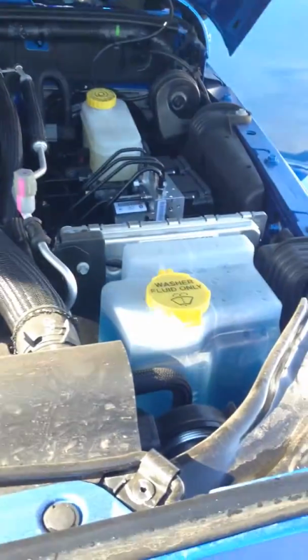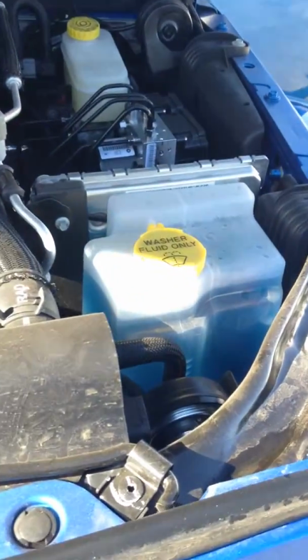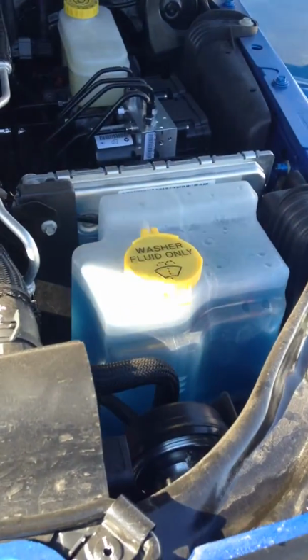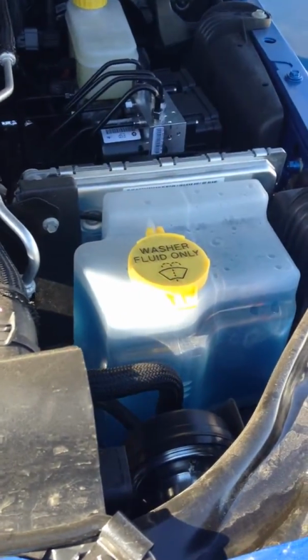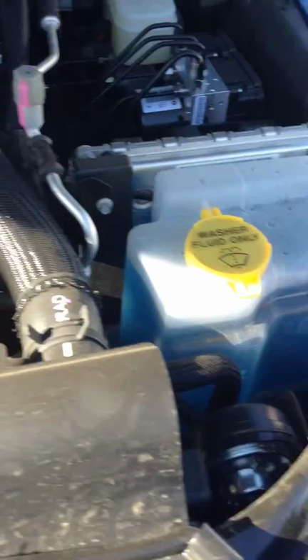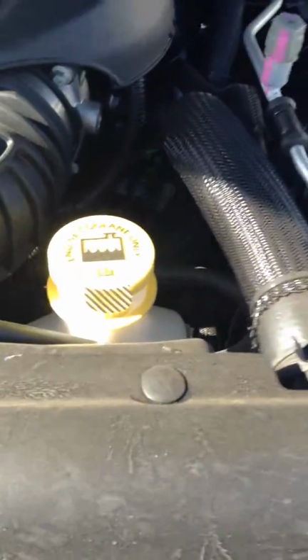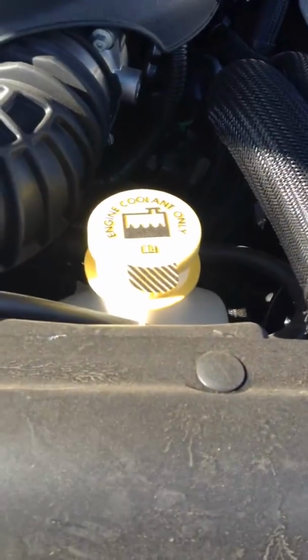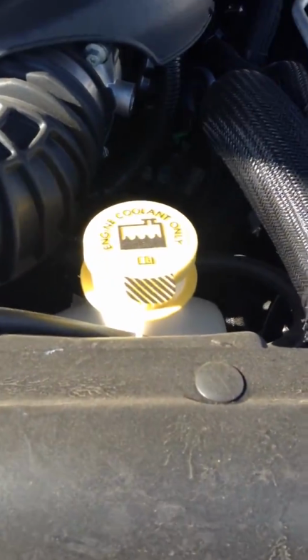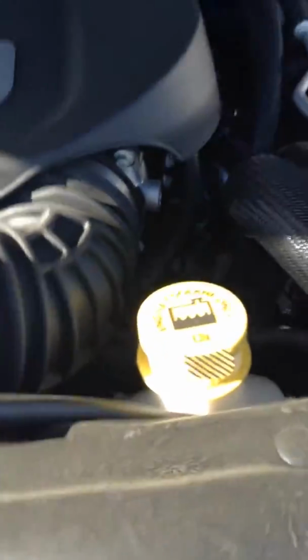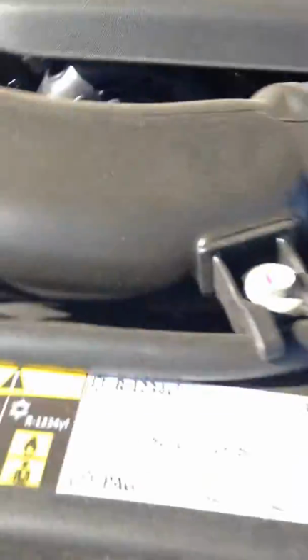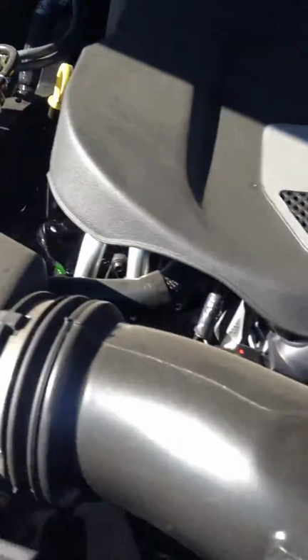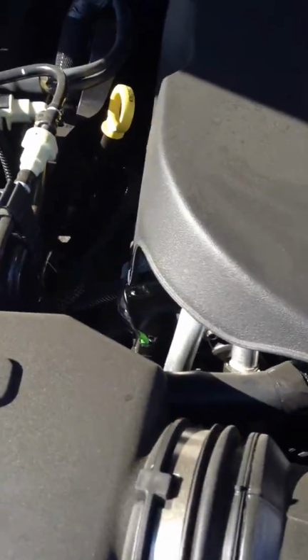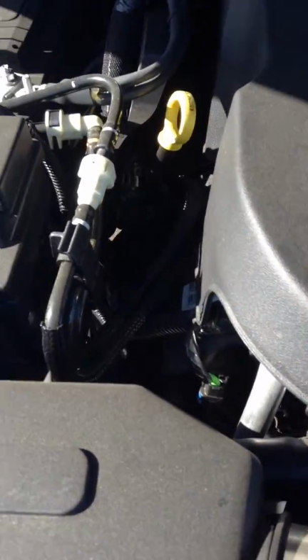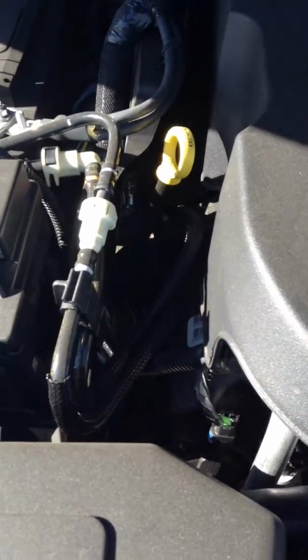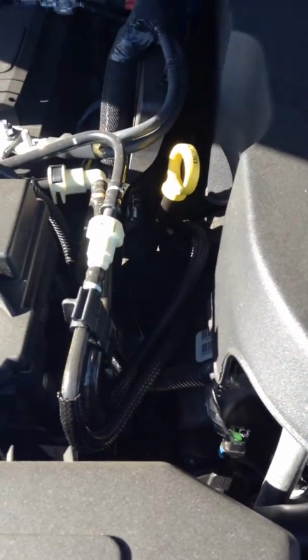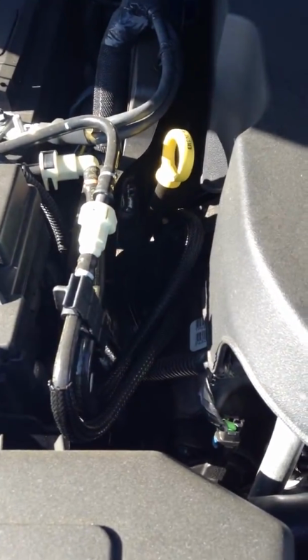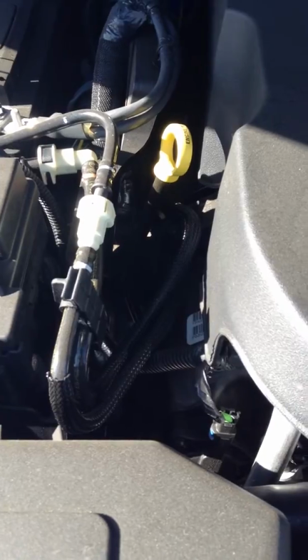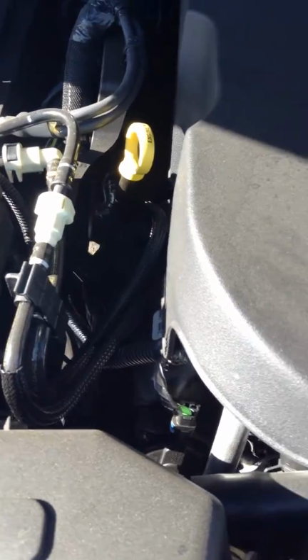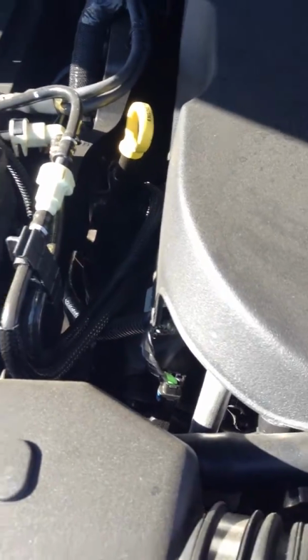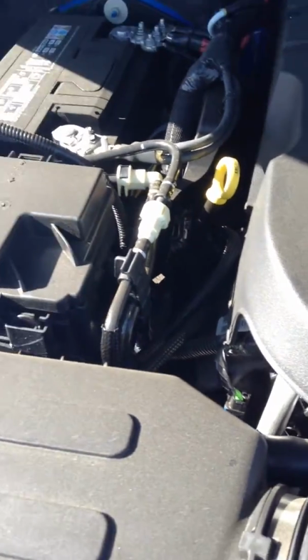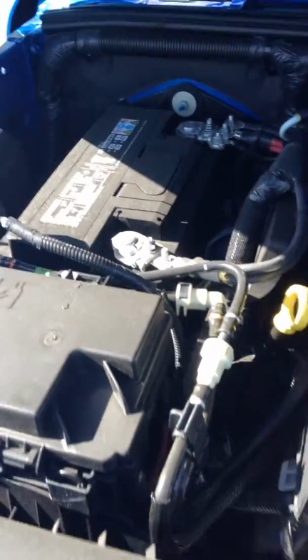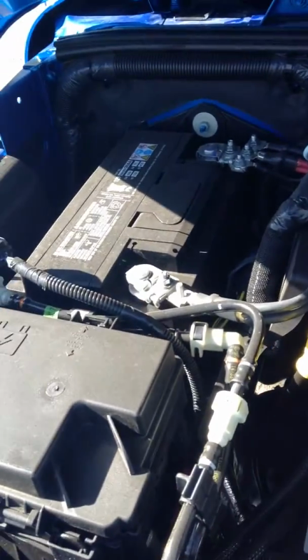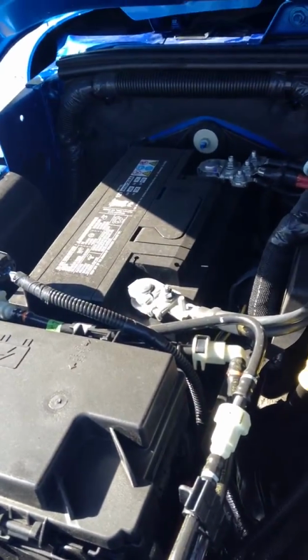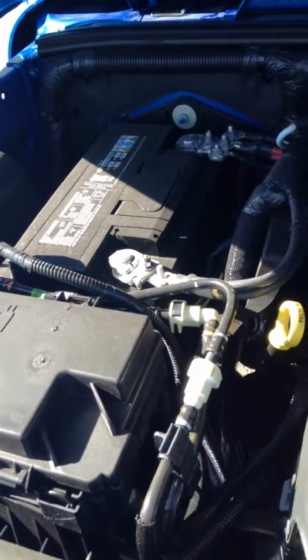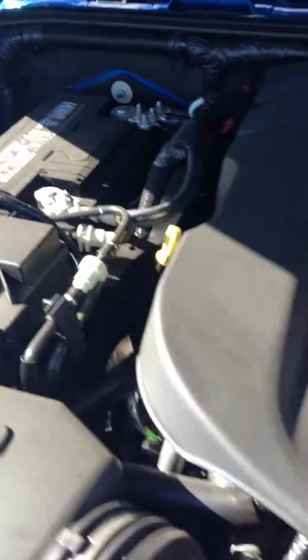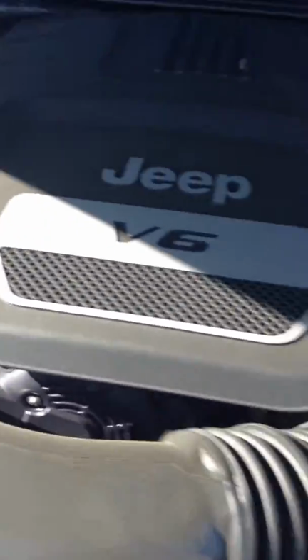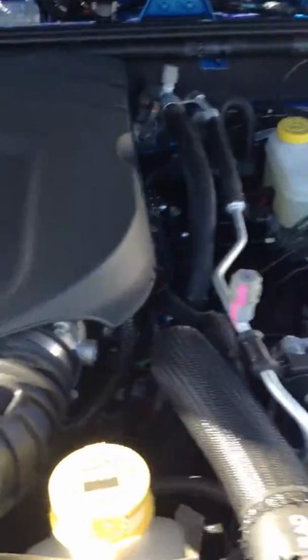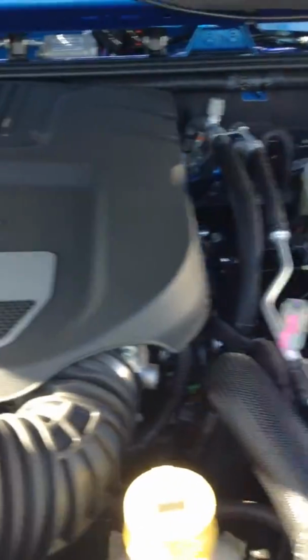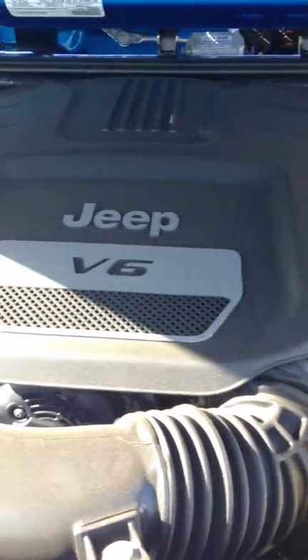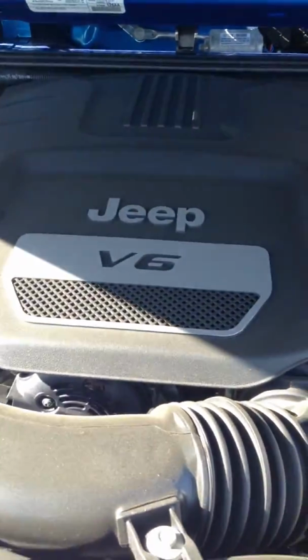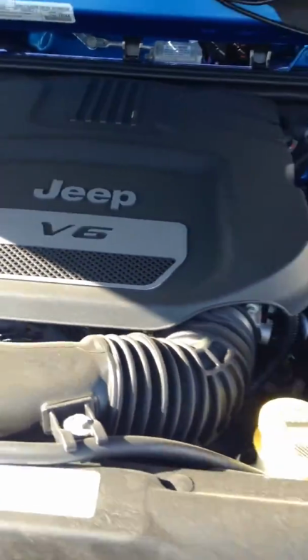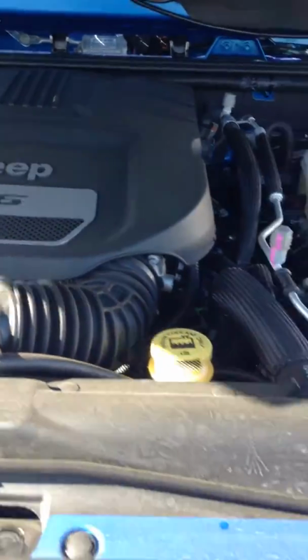So right there, you got your washer fluid — they're all labeled. Your engine coolant. And then over here, you got your dipstick for your oil to check that. Your battery is there in the back corner. And you got your V6 engine.